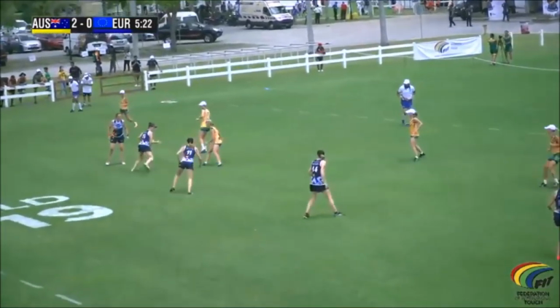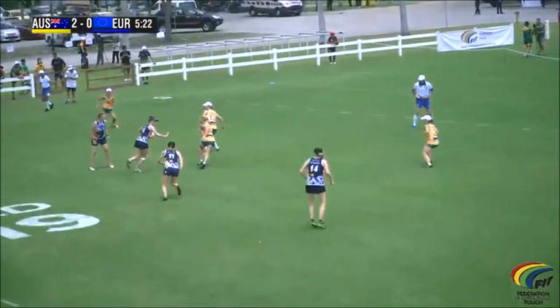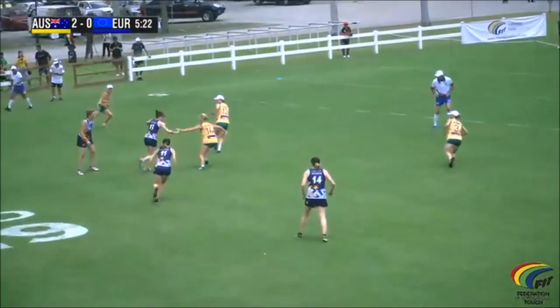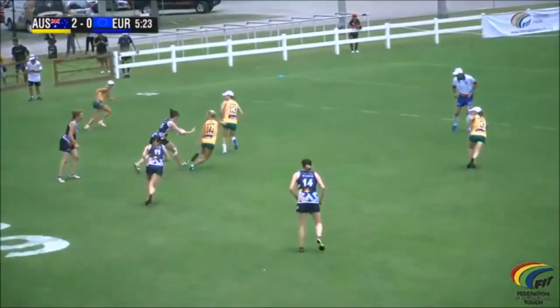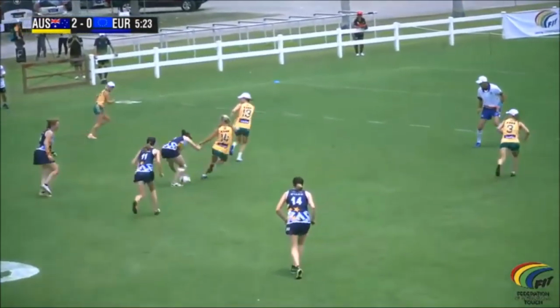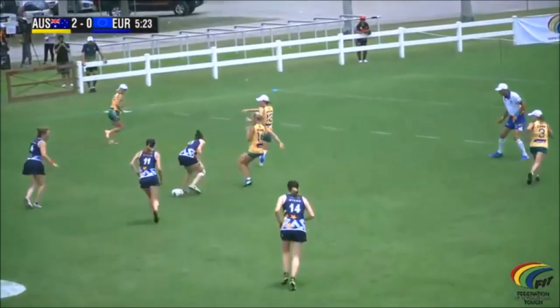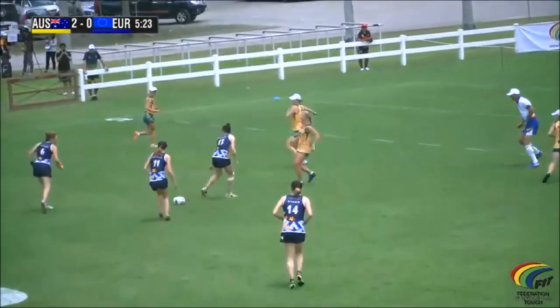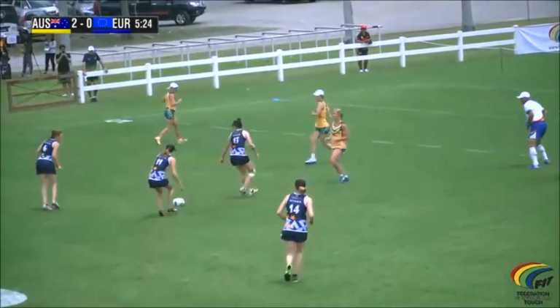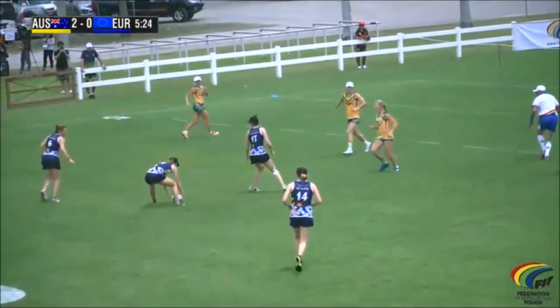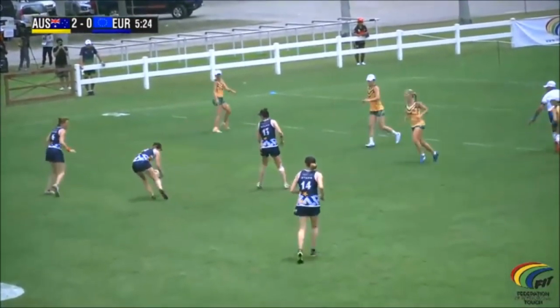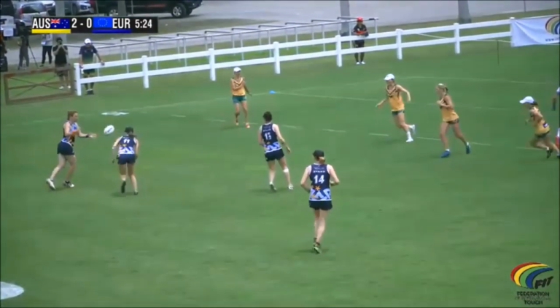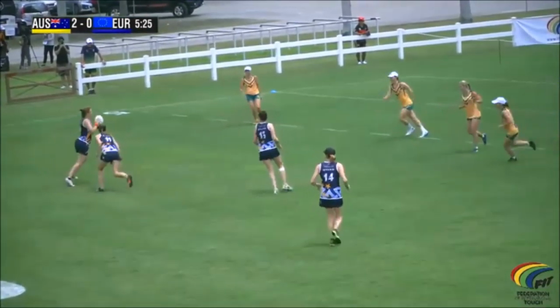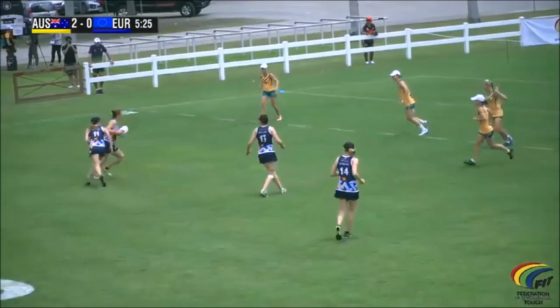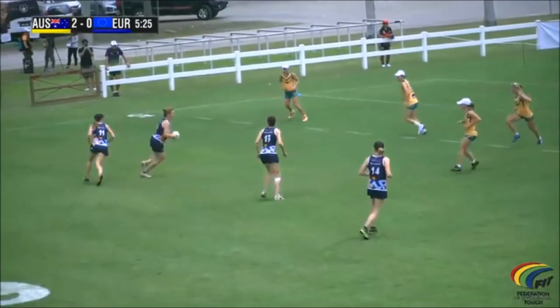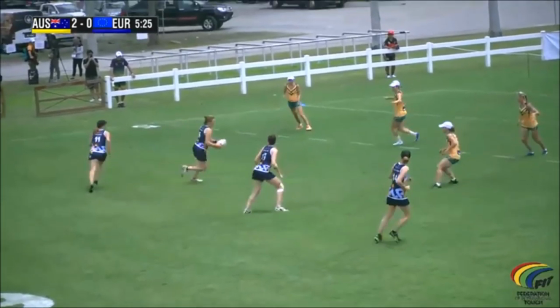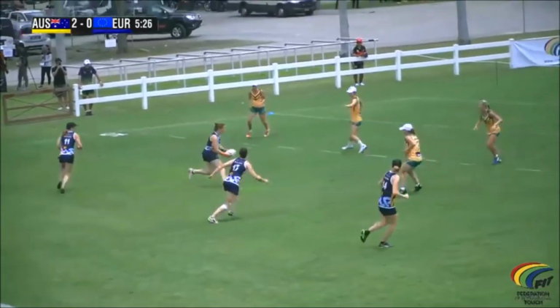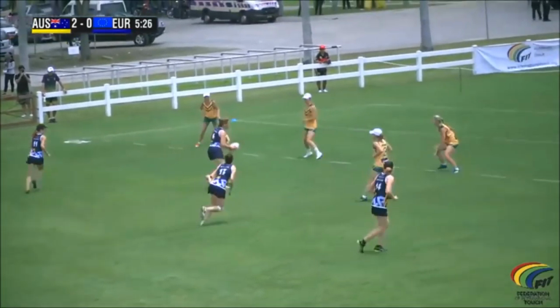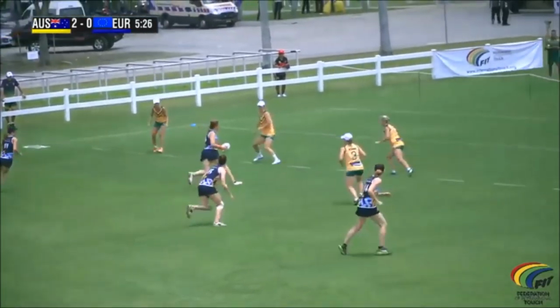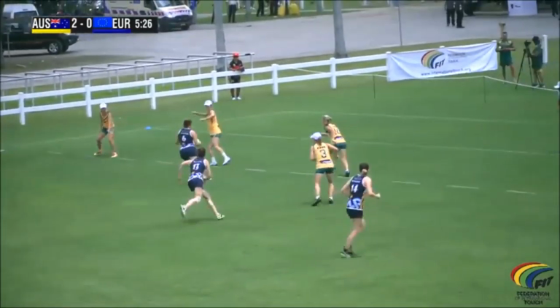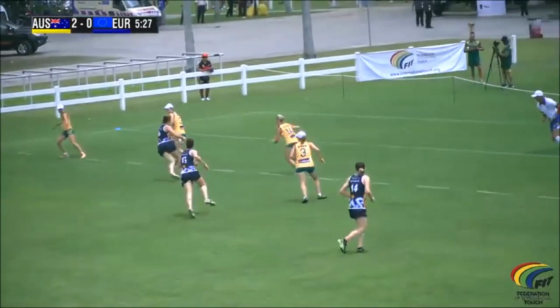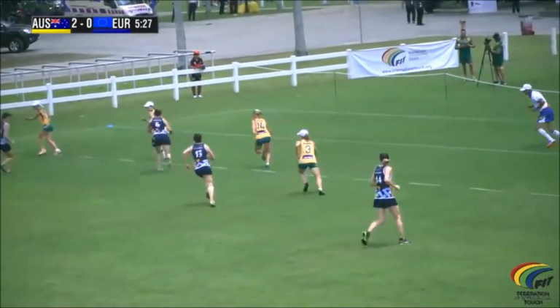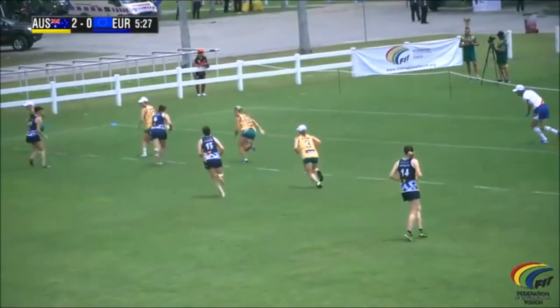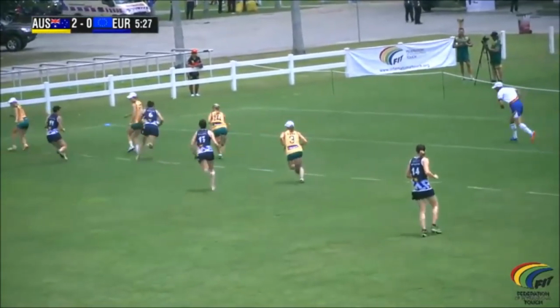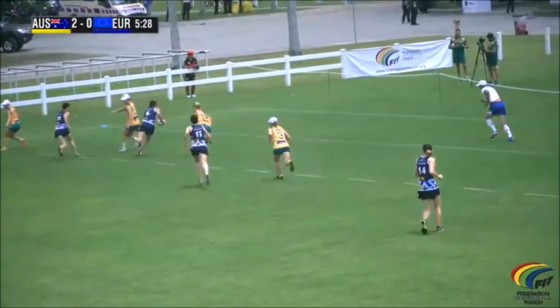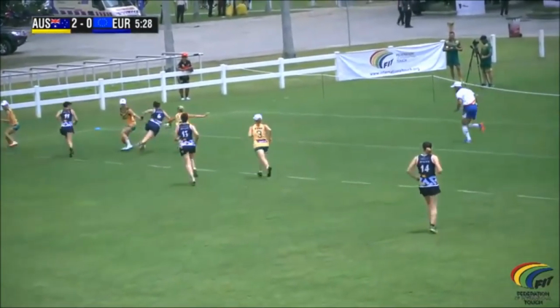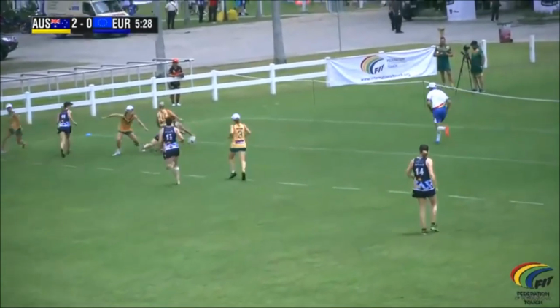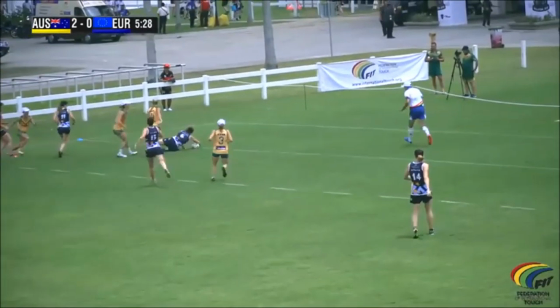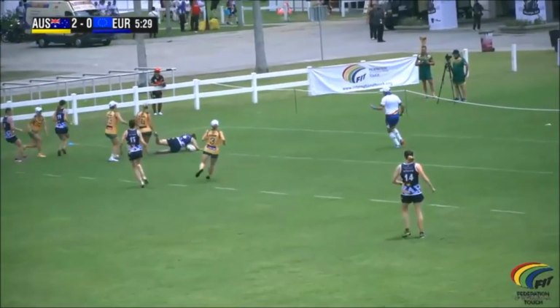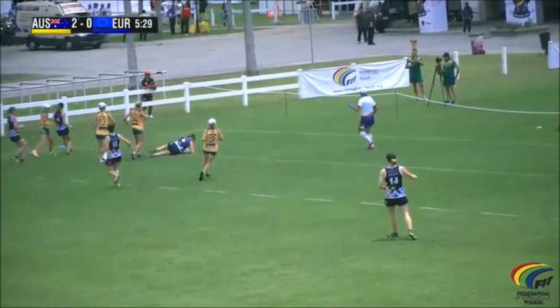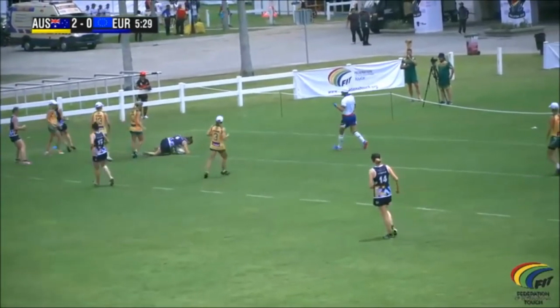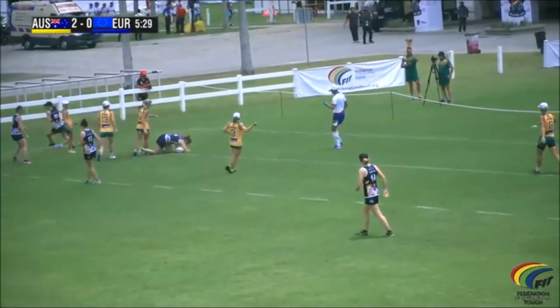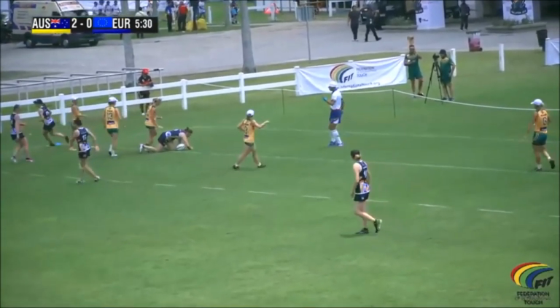It's a good field position here for Europe. That's Birch again — takes a one, gets underneath. Touch made.